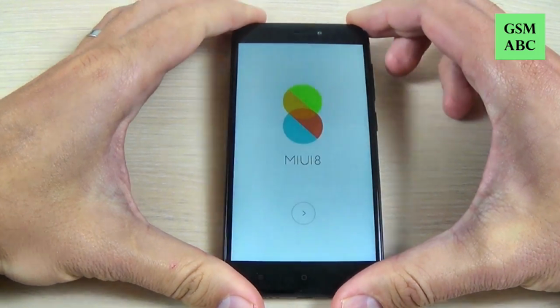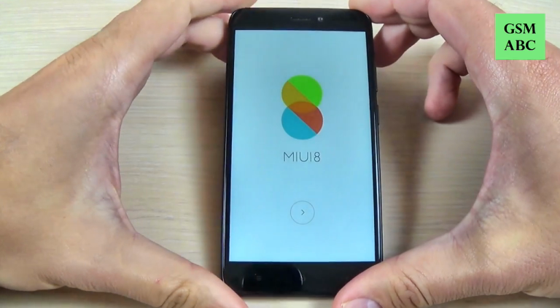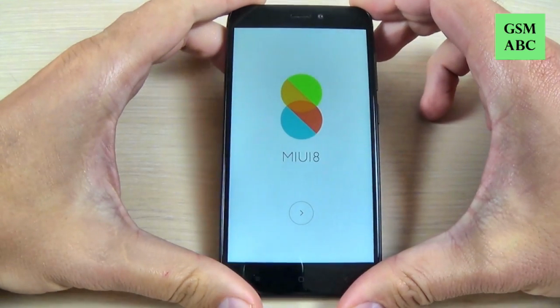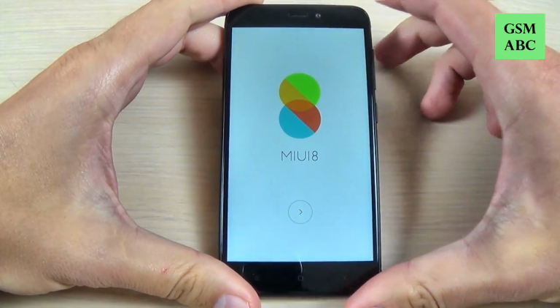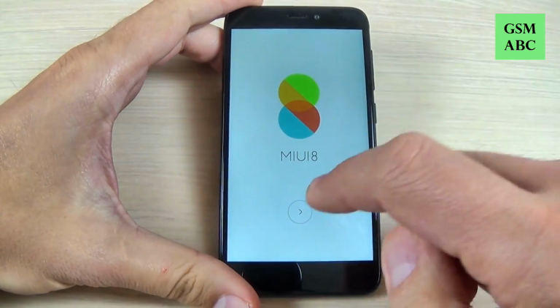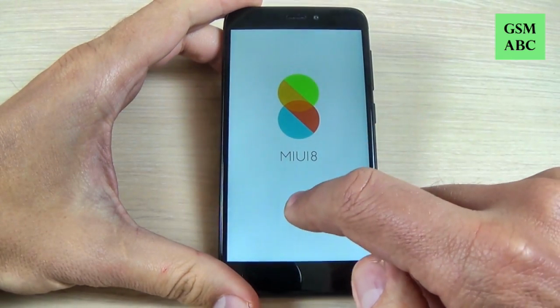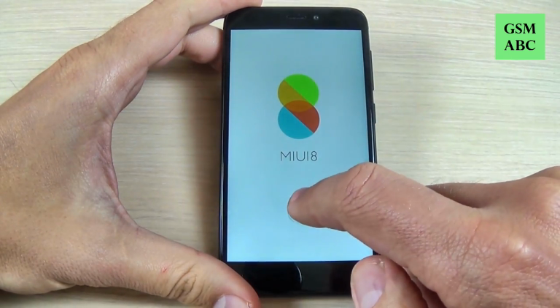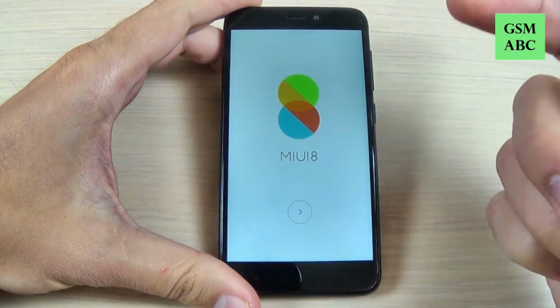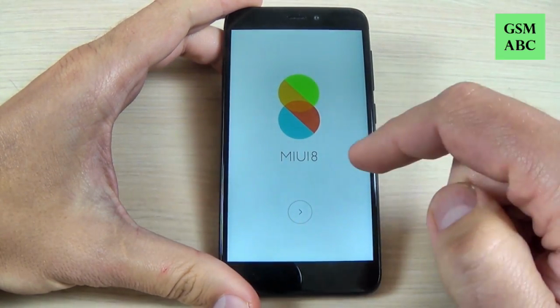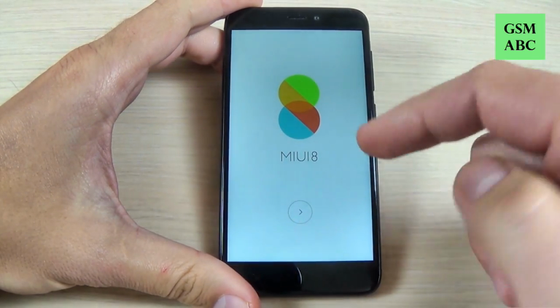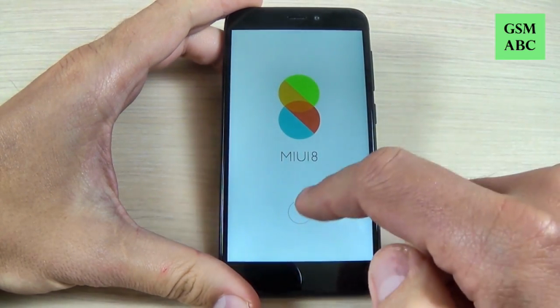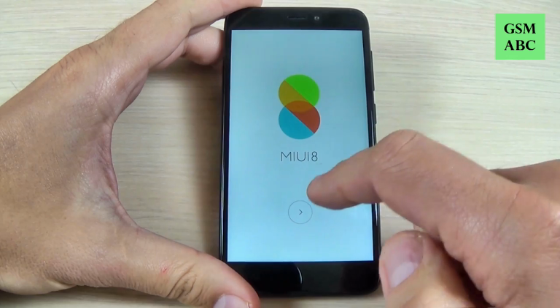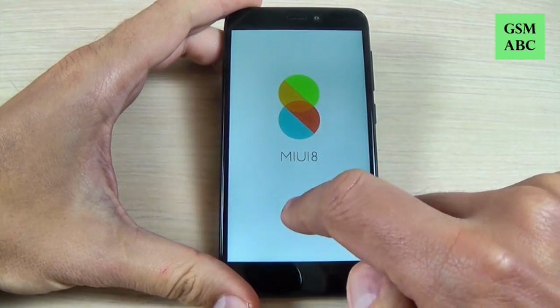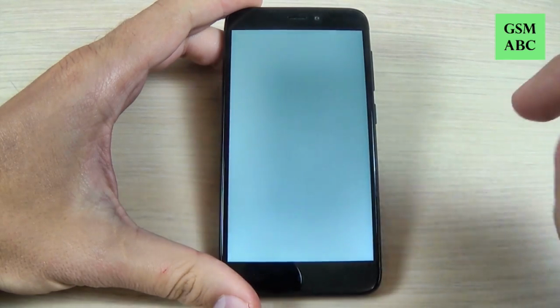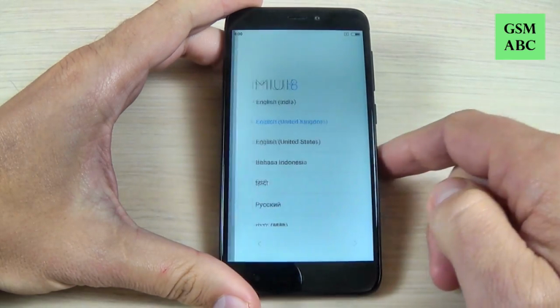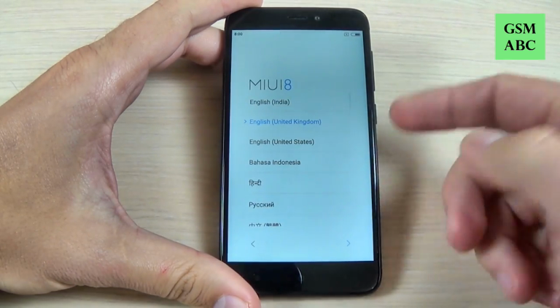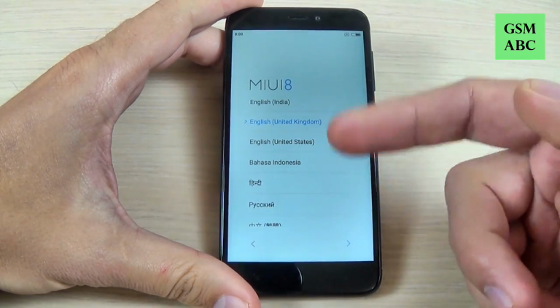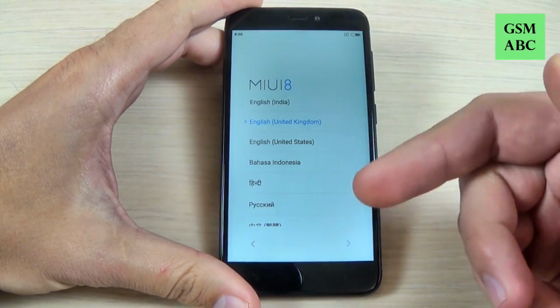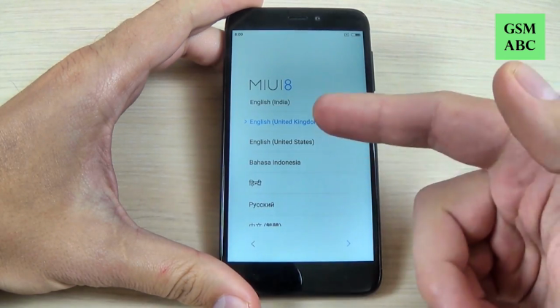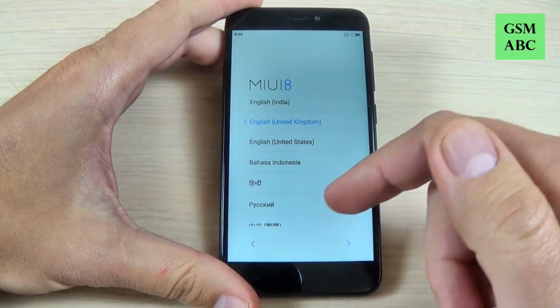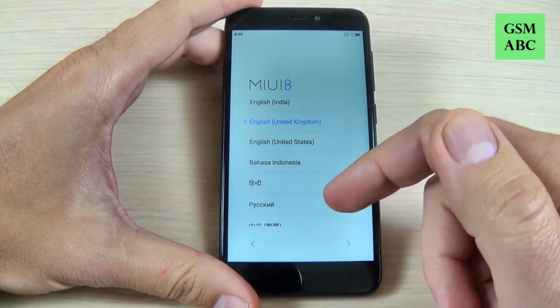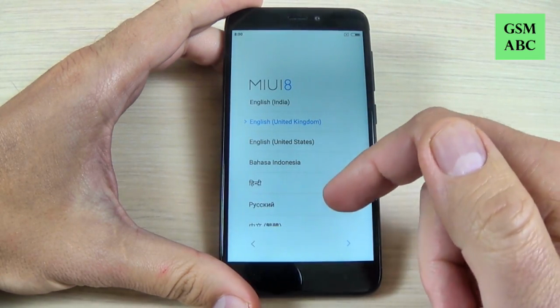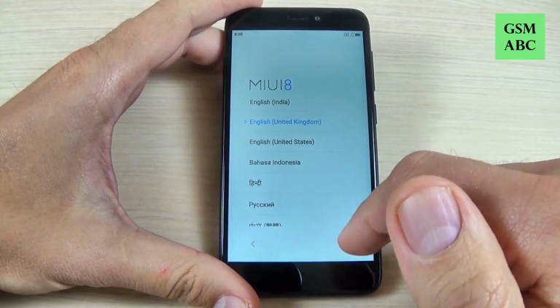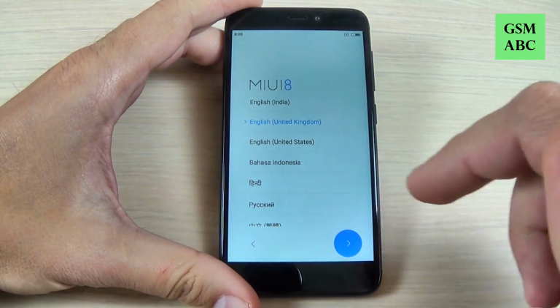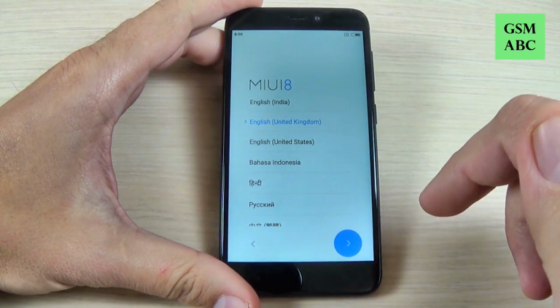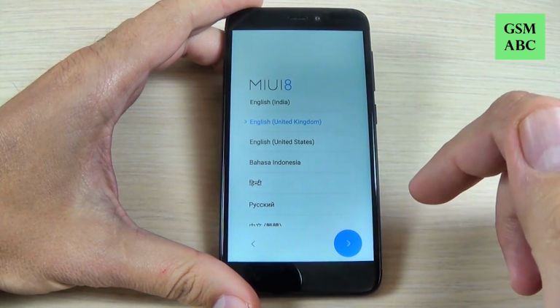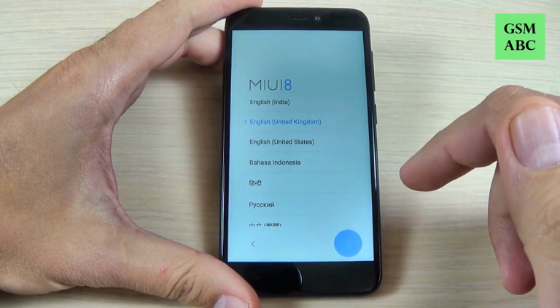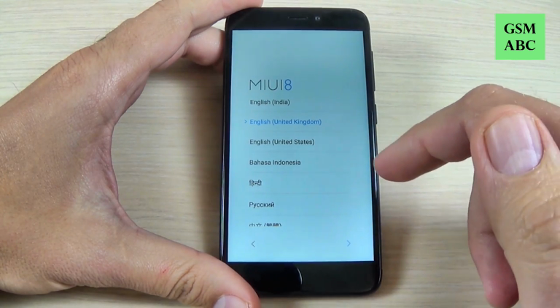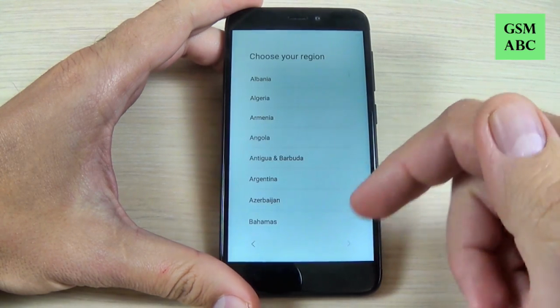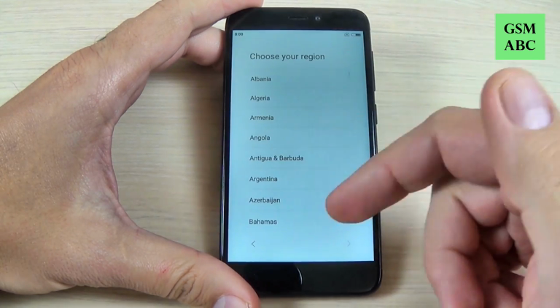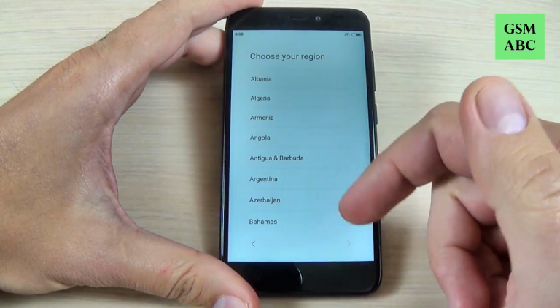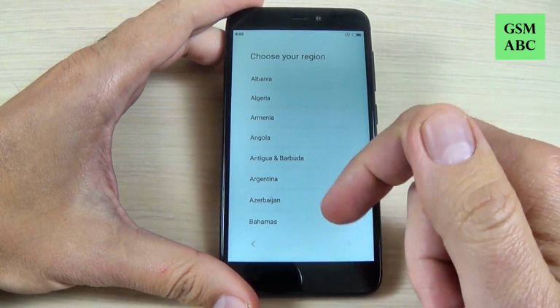Now the phone is back and all you must do is the initial setup. Just hit the arrow, select your home language, and hit next. Now select your region.